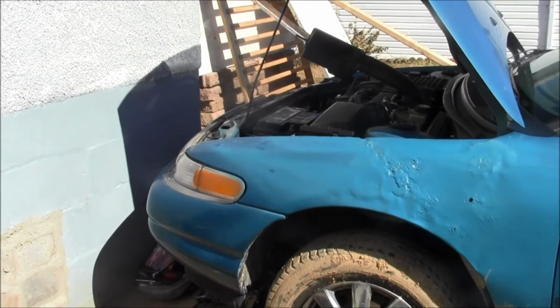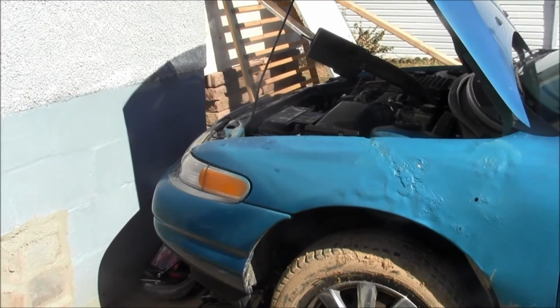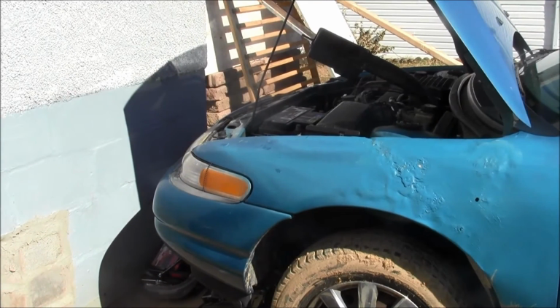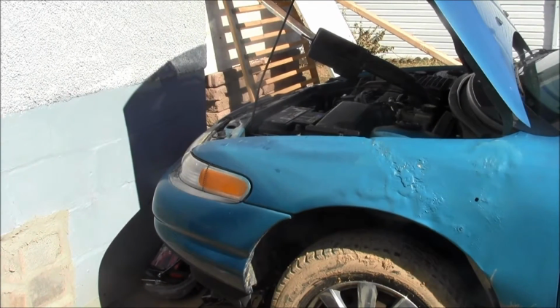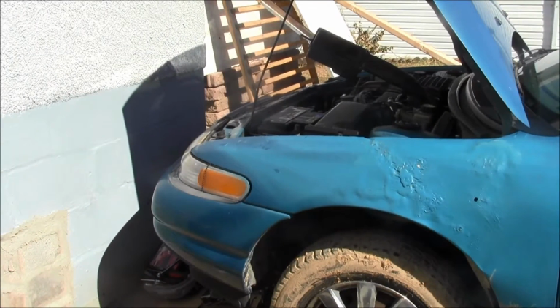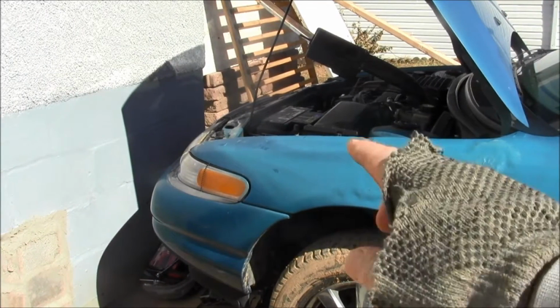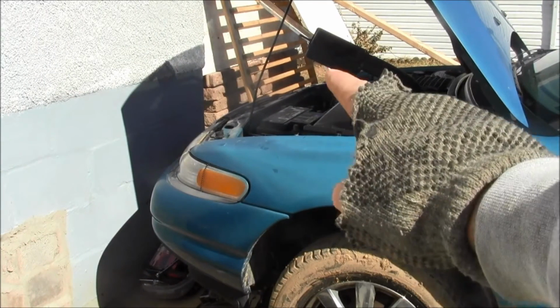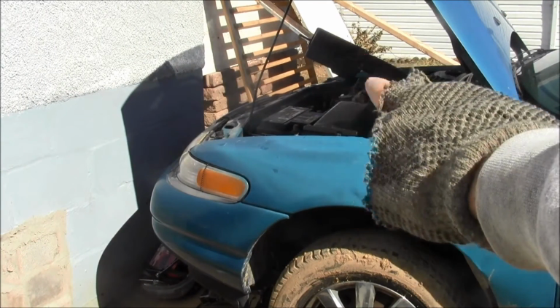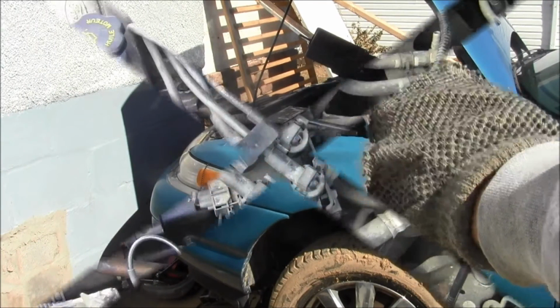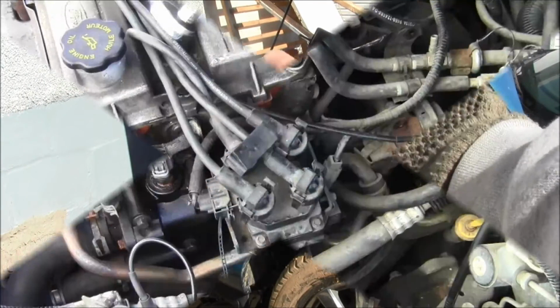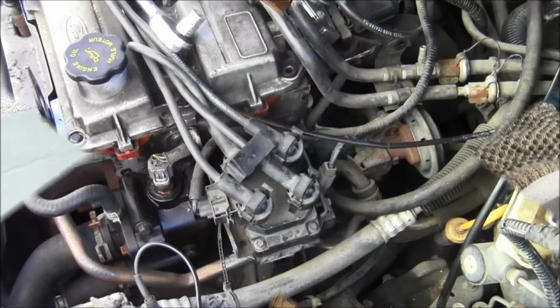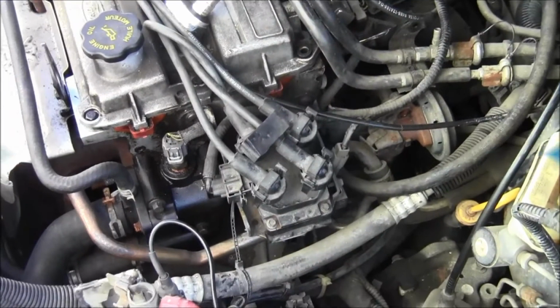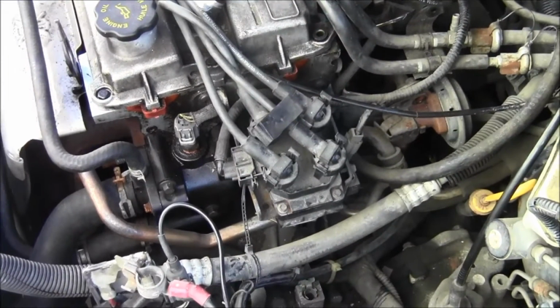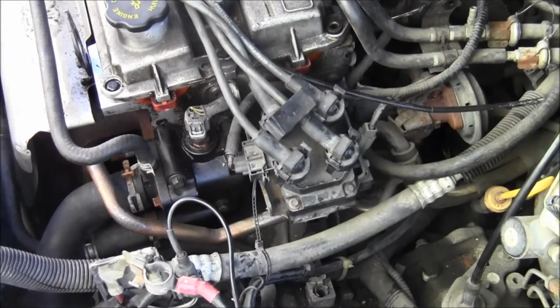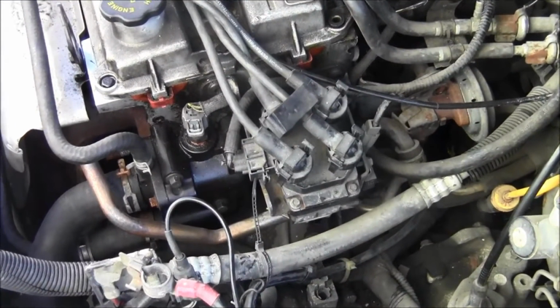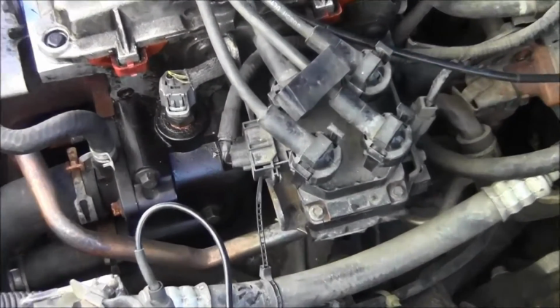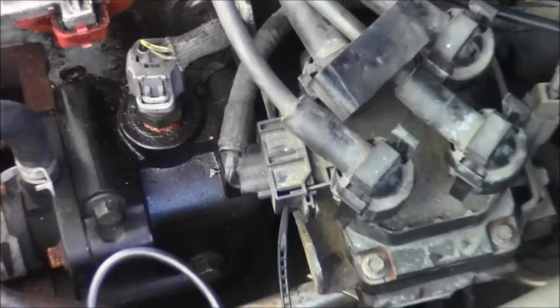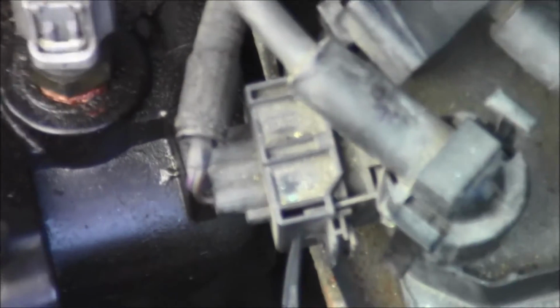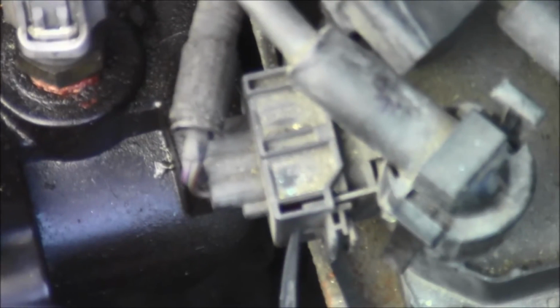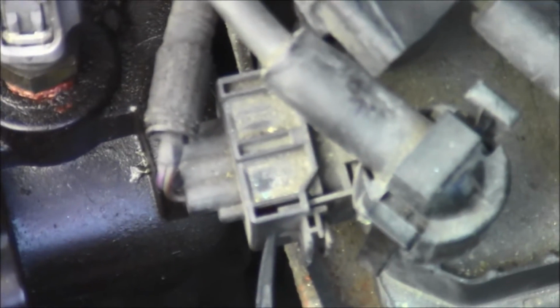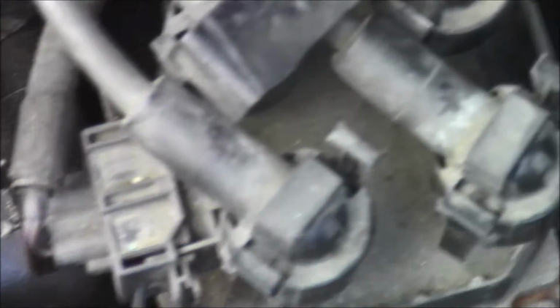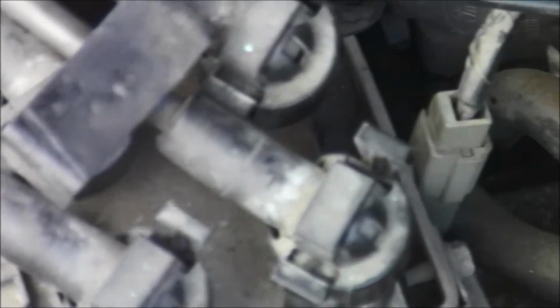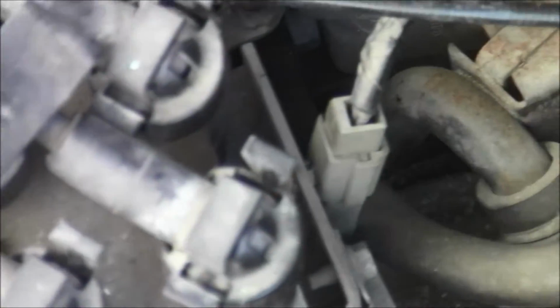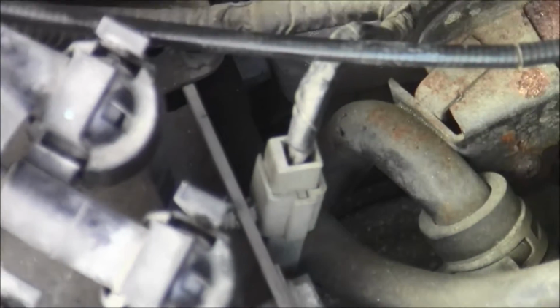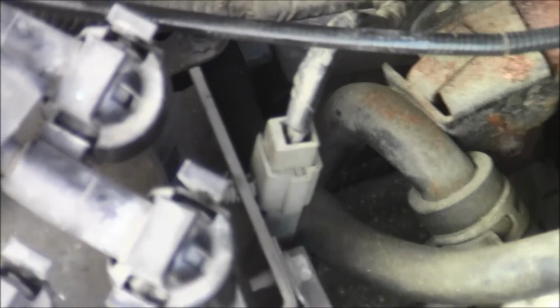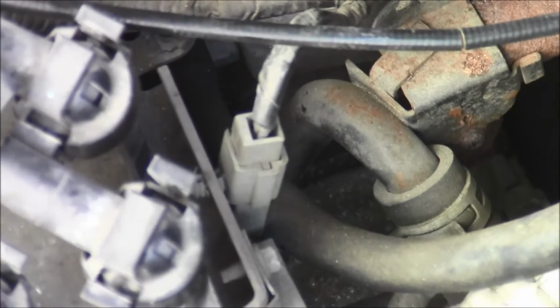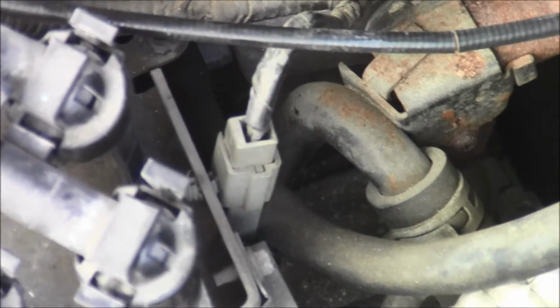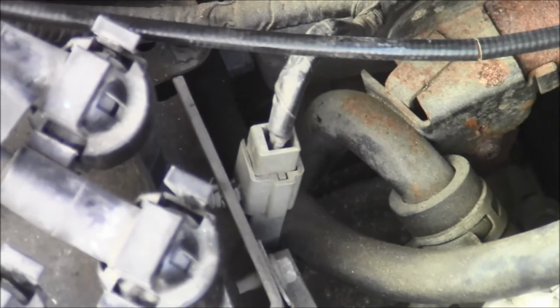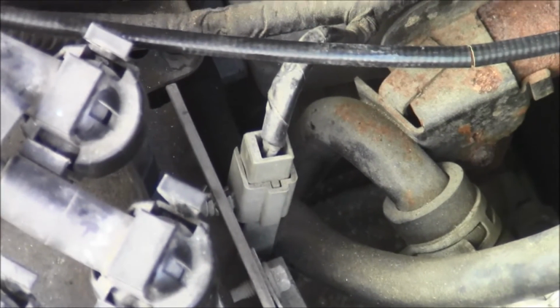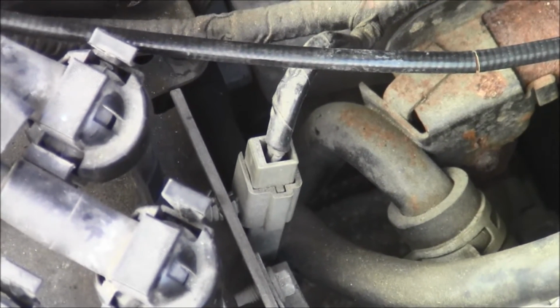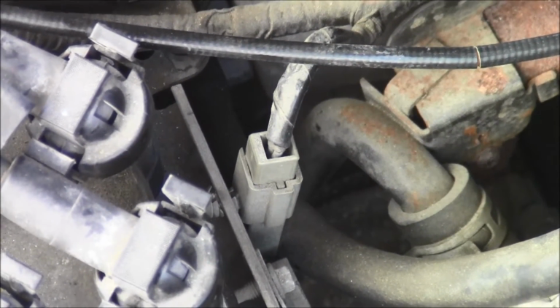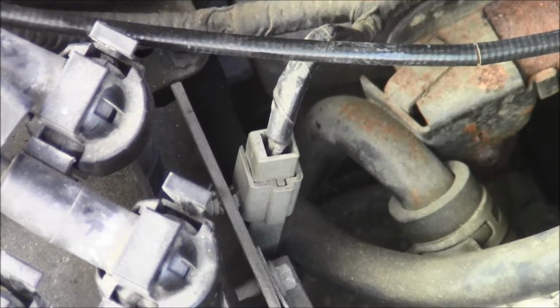Okay, disconnect the negative battery terminal, get the air cleaner up and out of the way. Disconnect that electrical sensor right there.